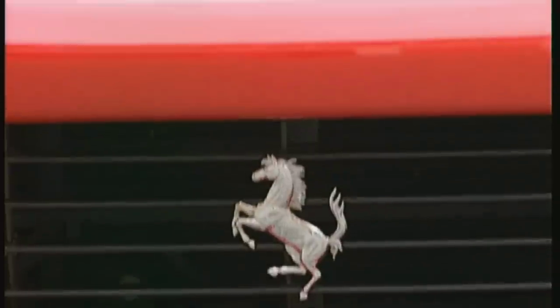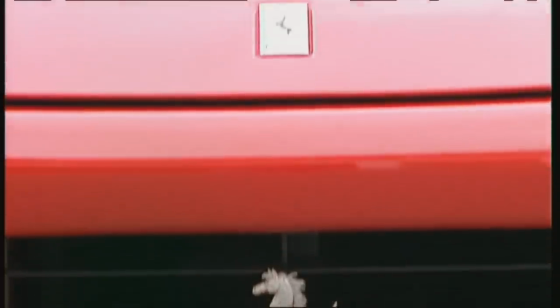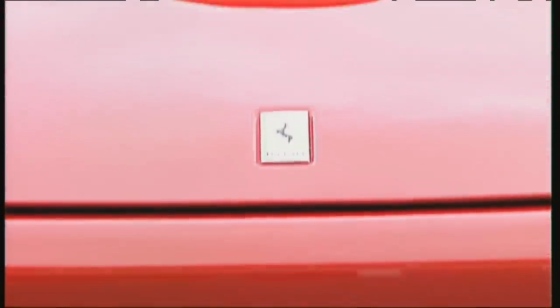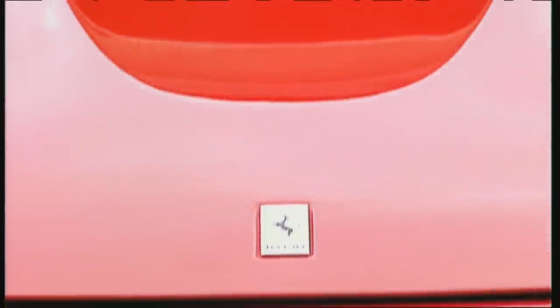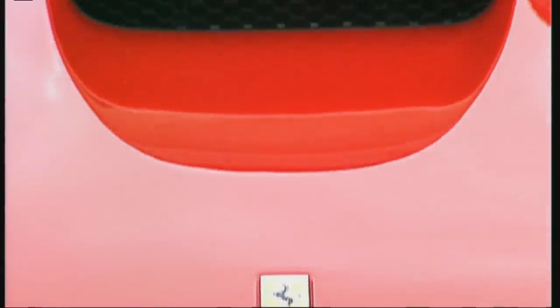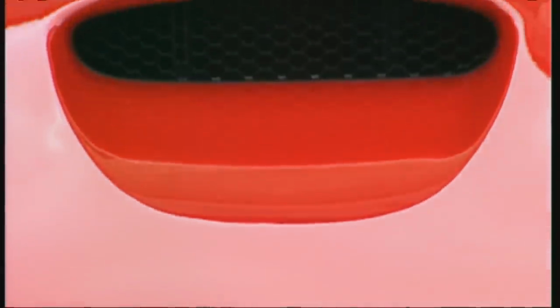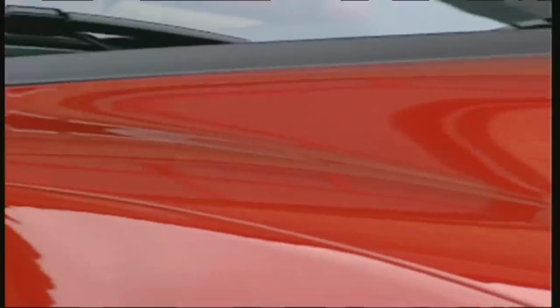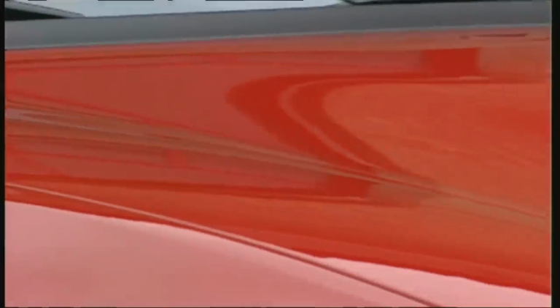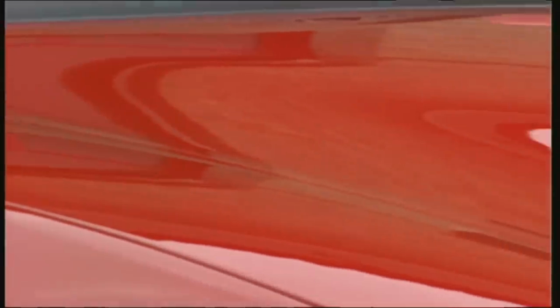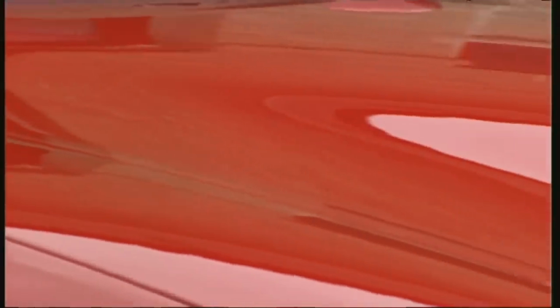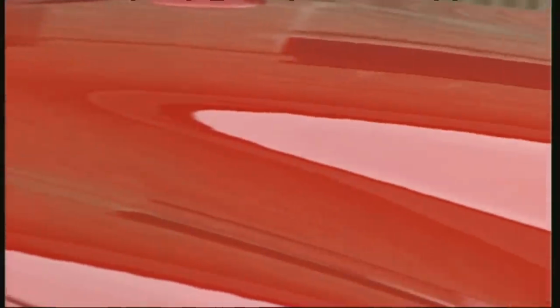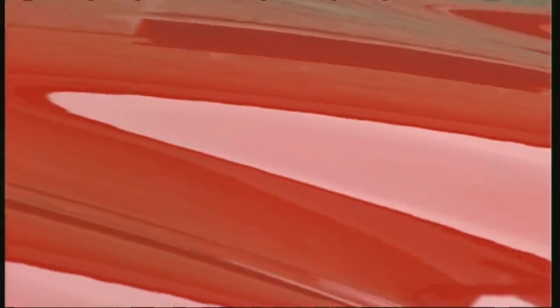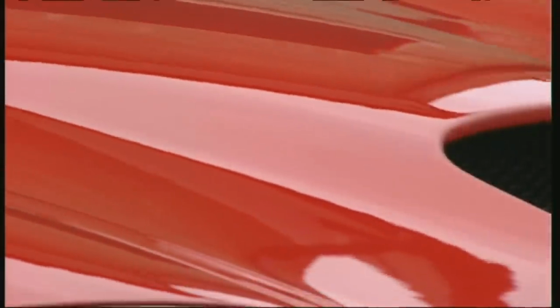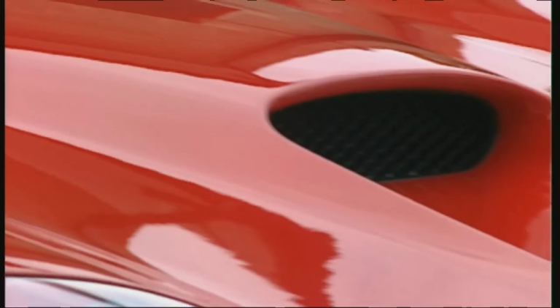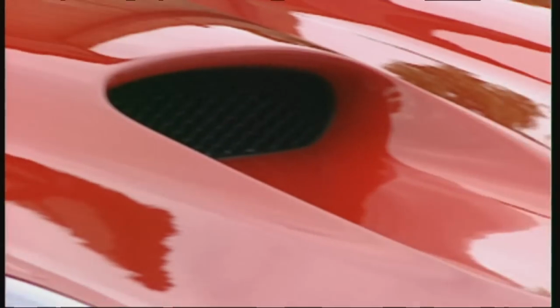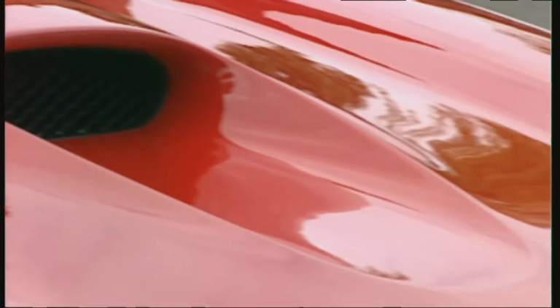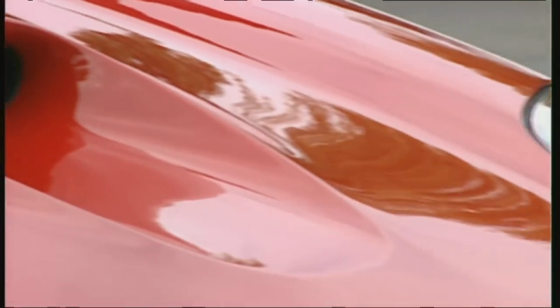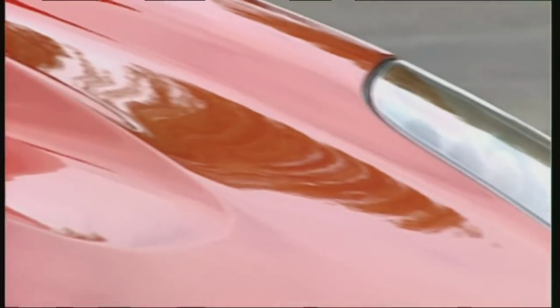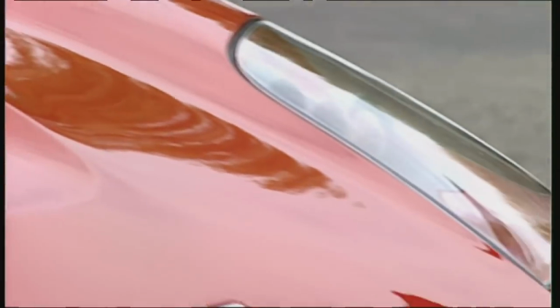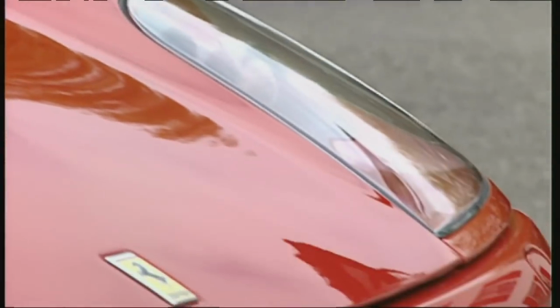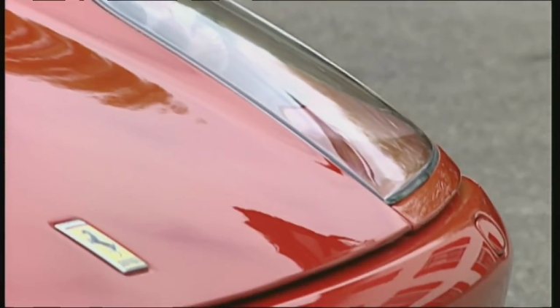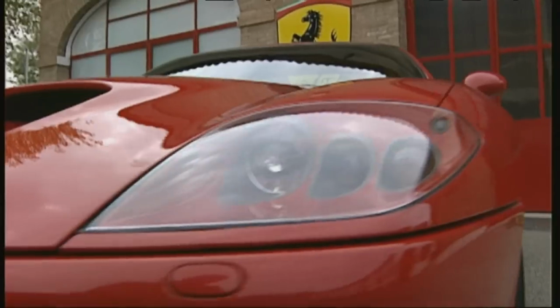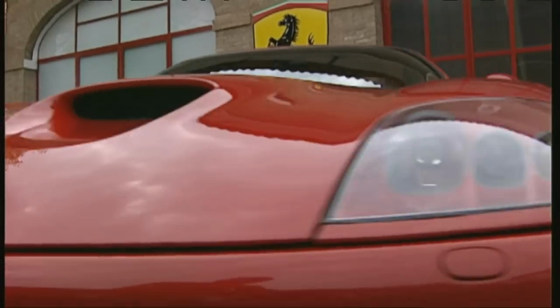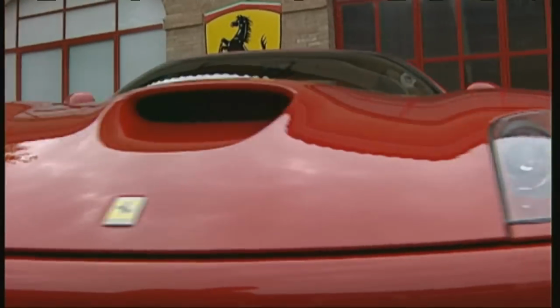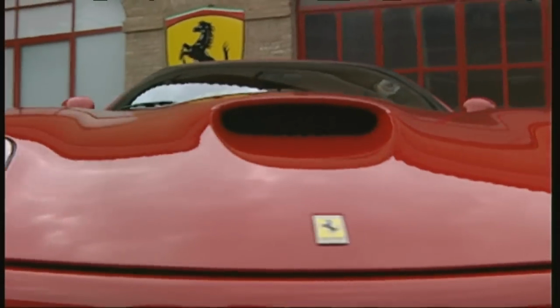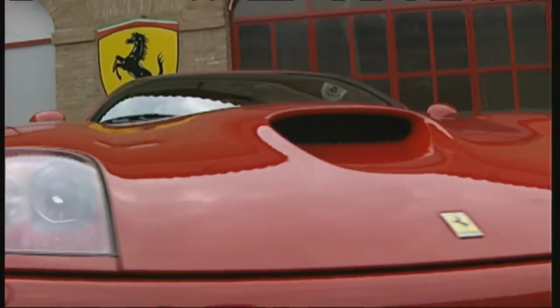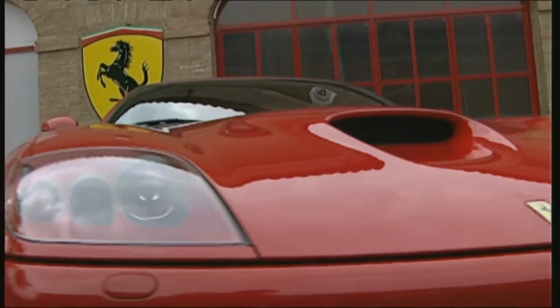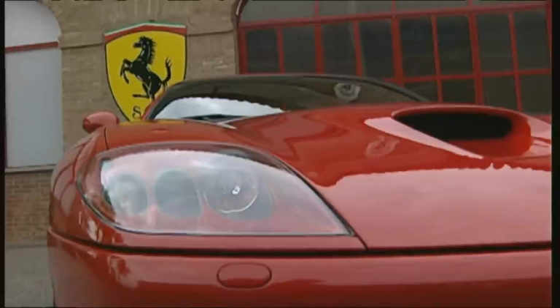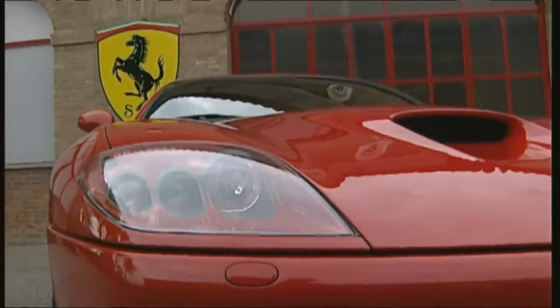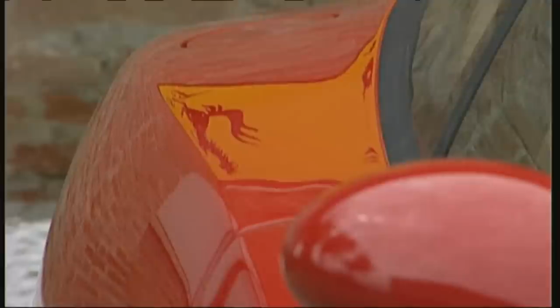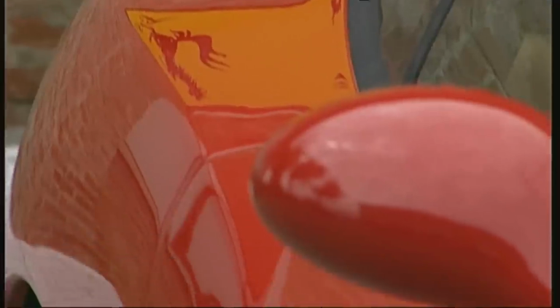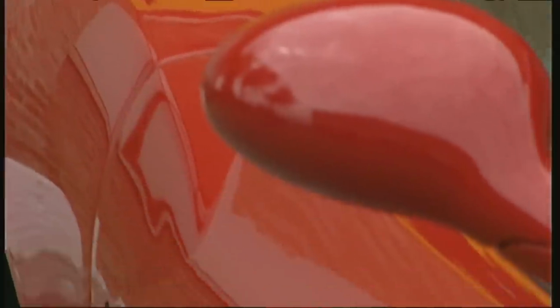The 575 is a successor to the Ferrari 550, with which the Italians revived the front engine concept in 1996. The facelift is subtly edgy, and with it the thoroughbred coupé has lost none of its allure.